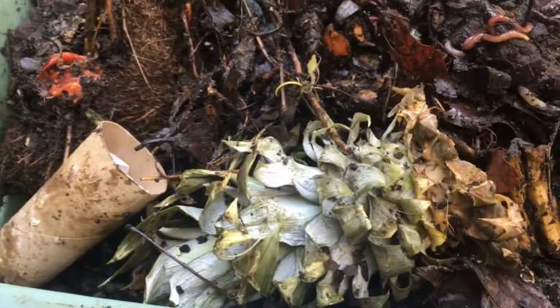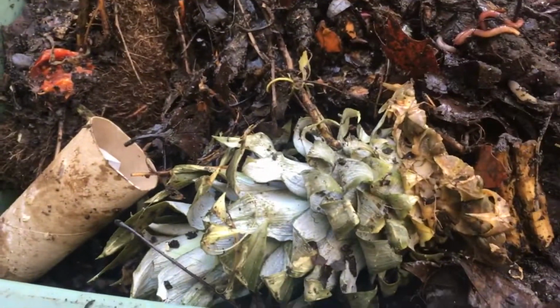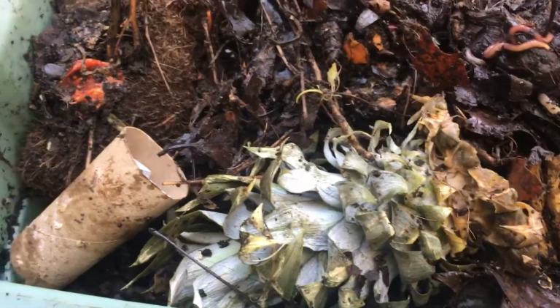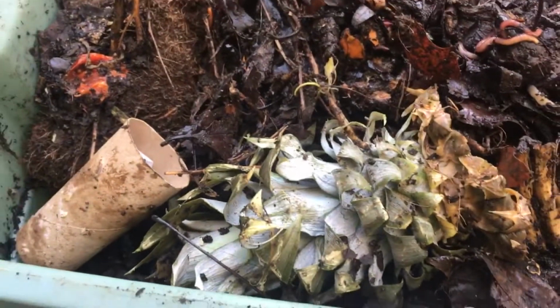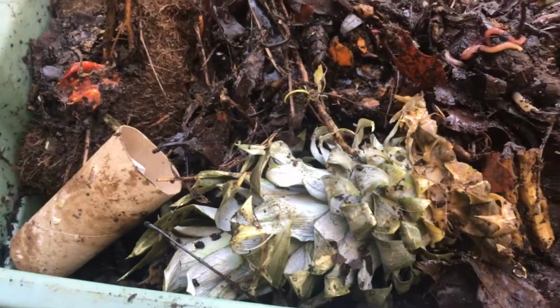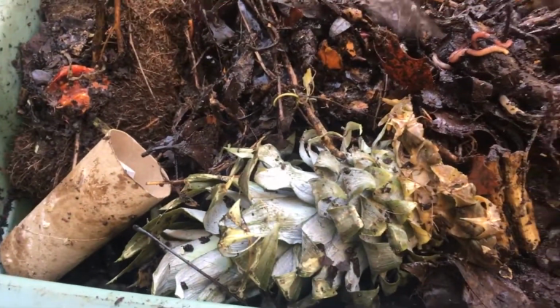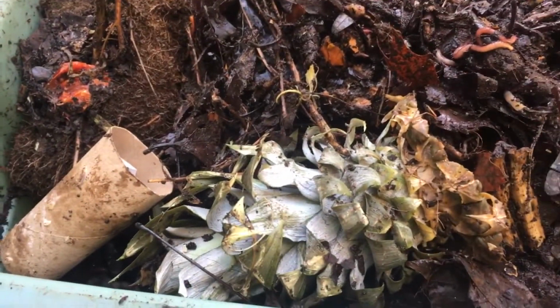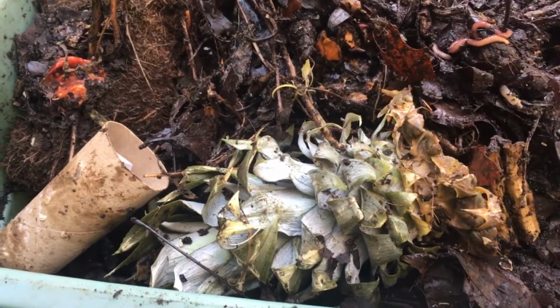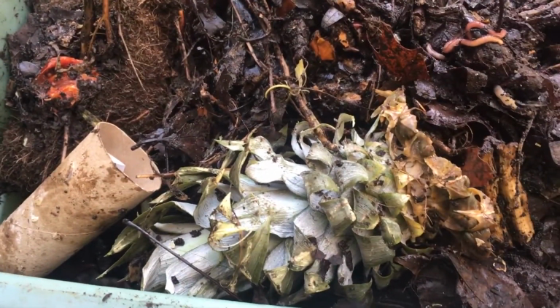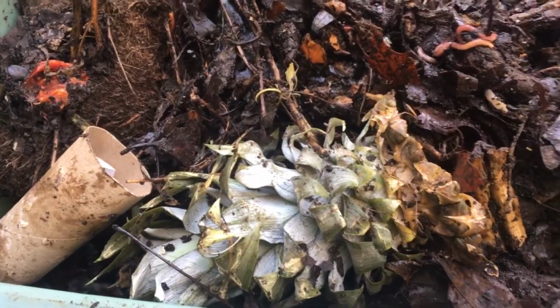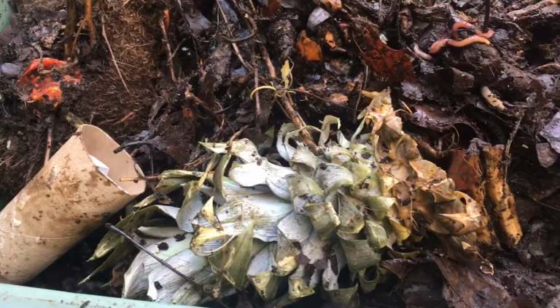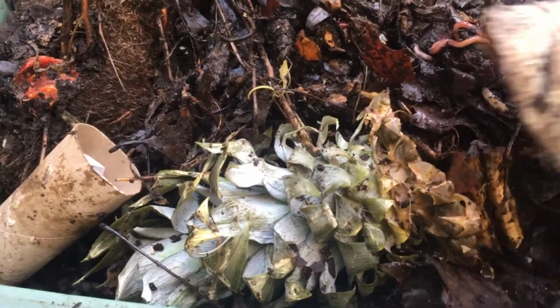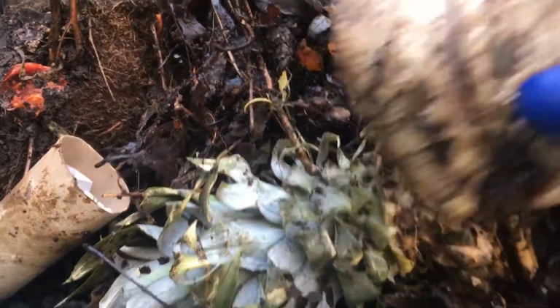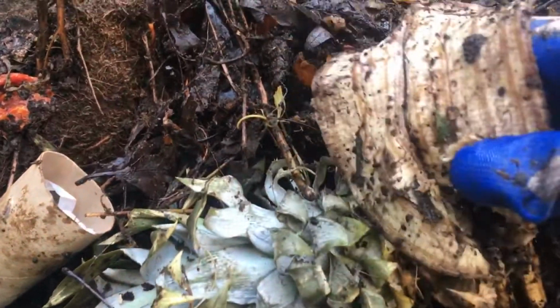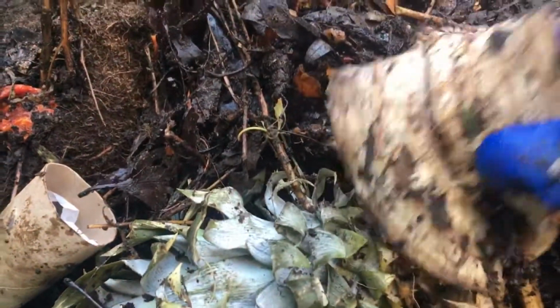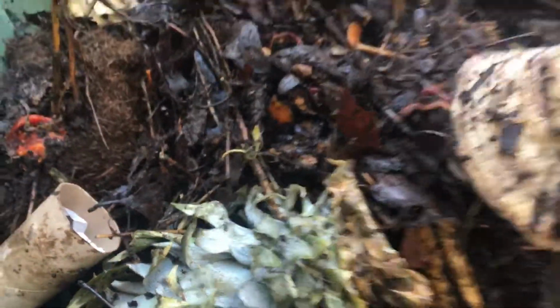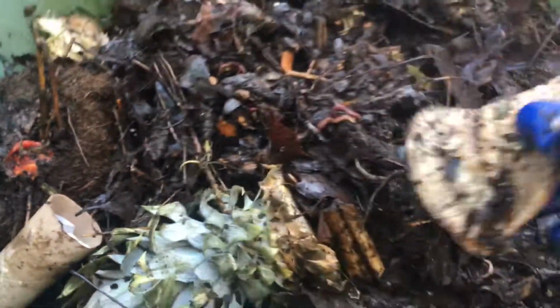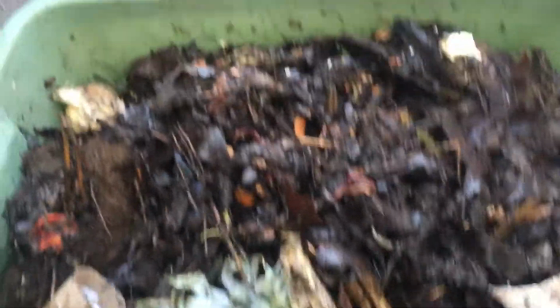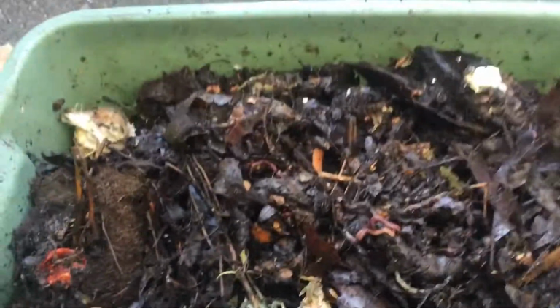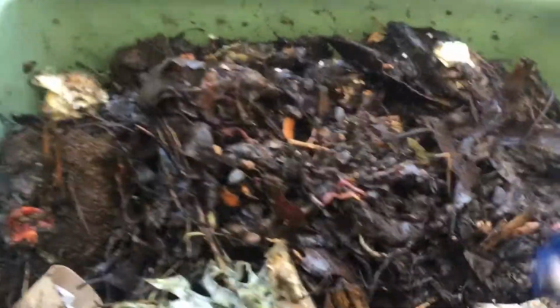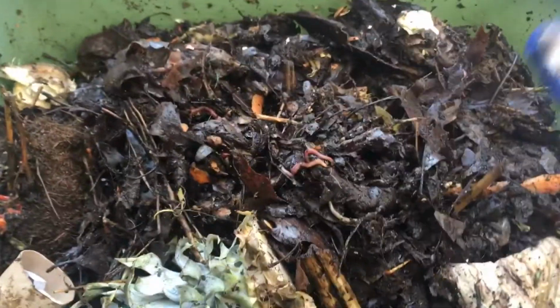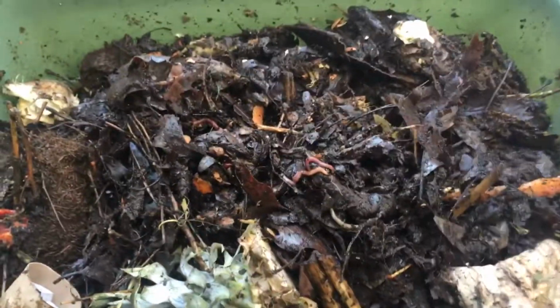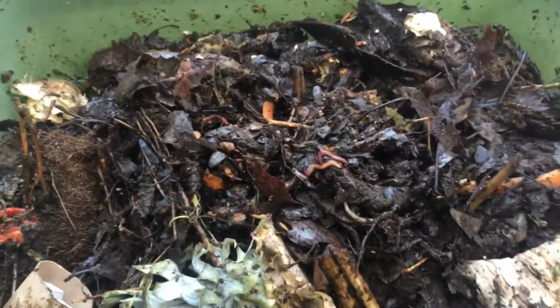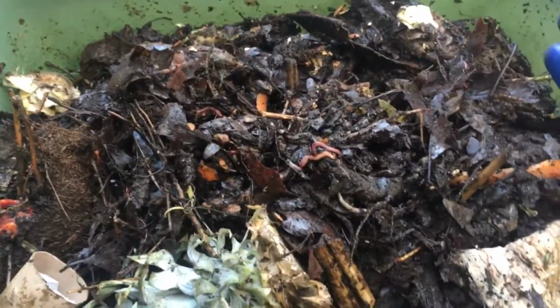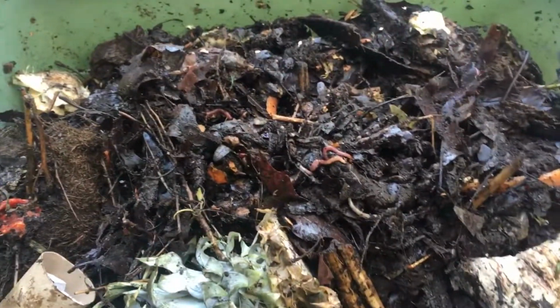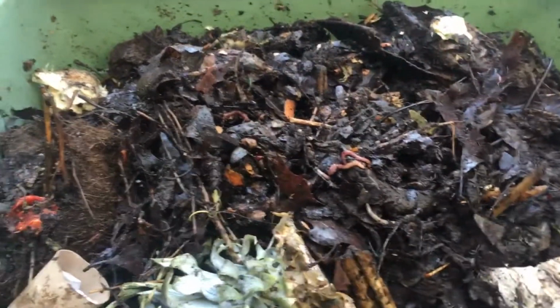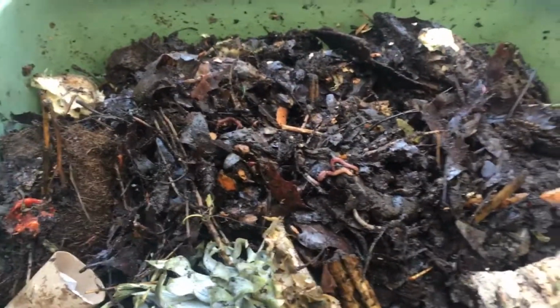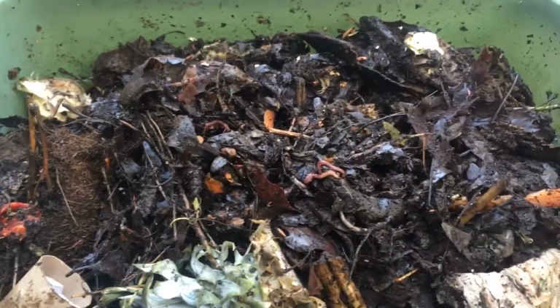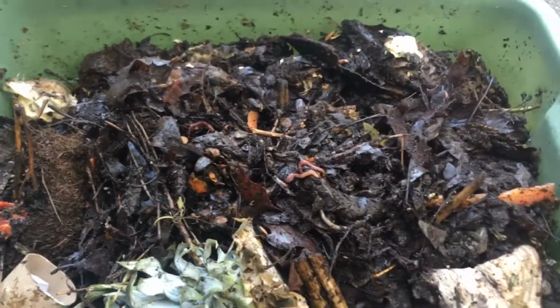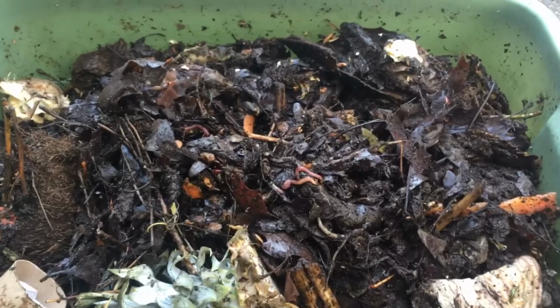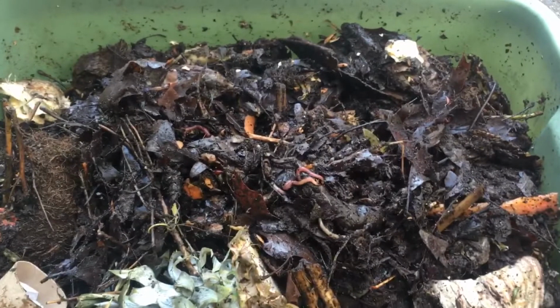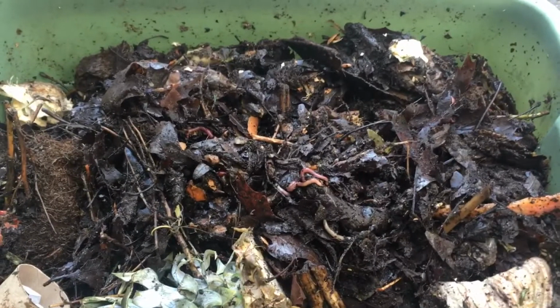You can see slowly but surely things are starting to break down — banana peel. Happy with the progress of the bin, and I'll keep you guys posted. Thanks so much again for watching.